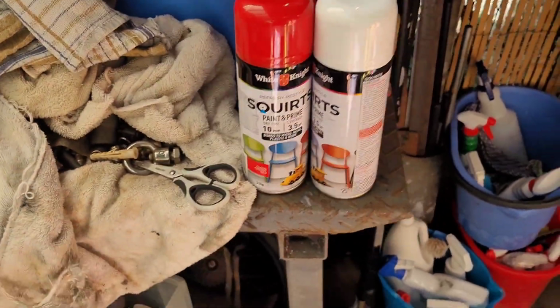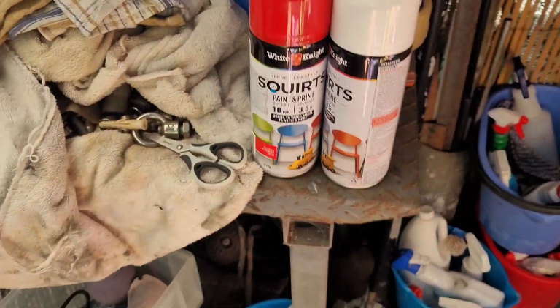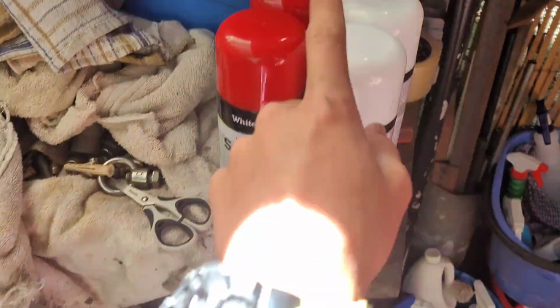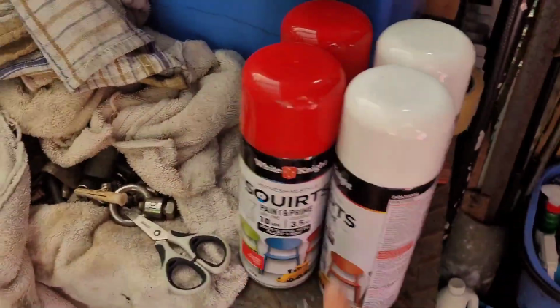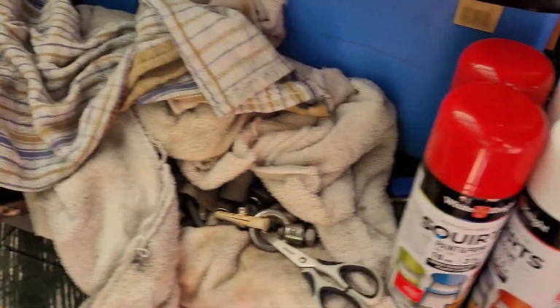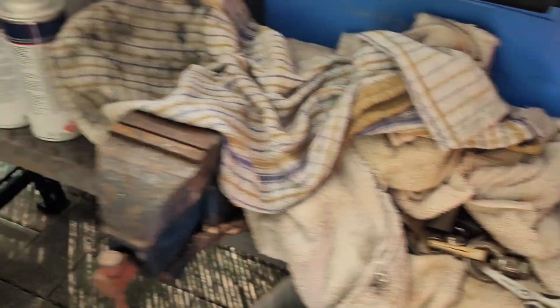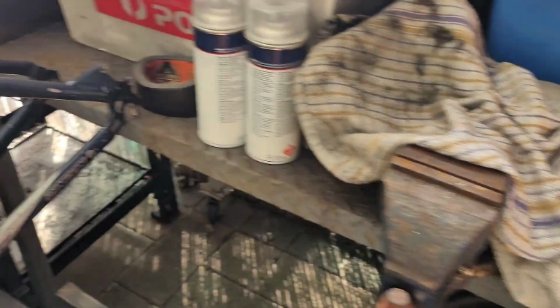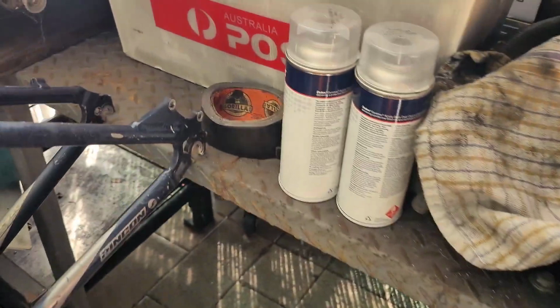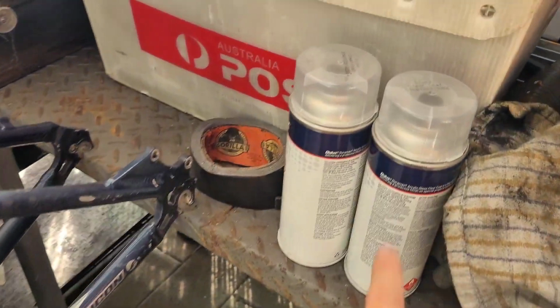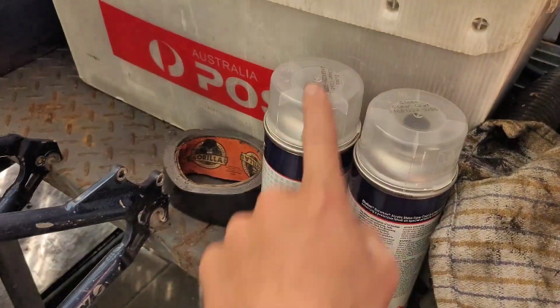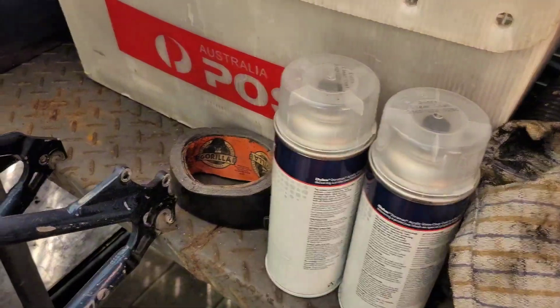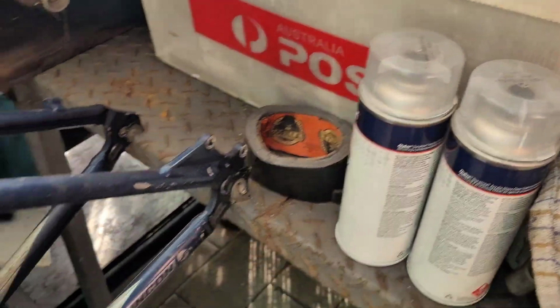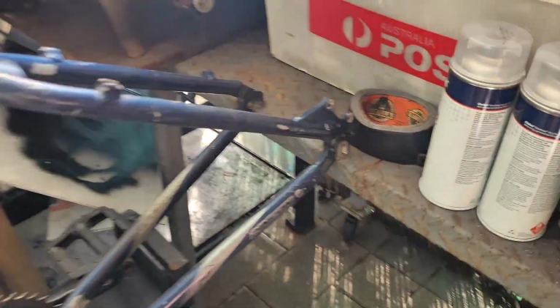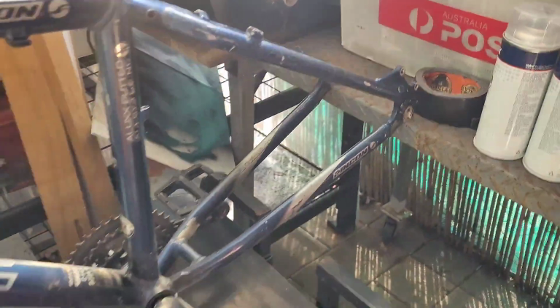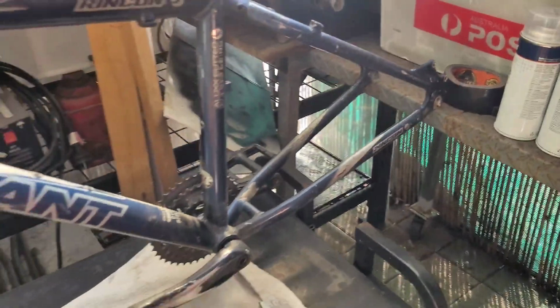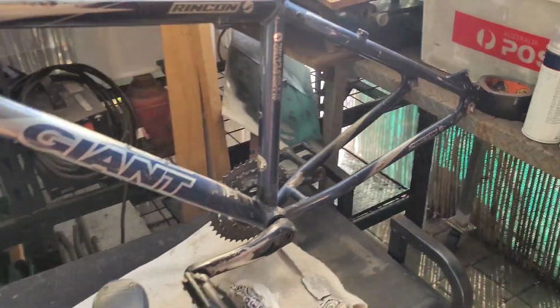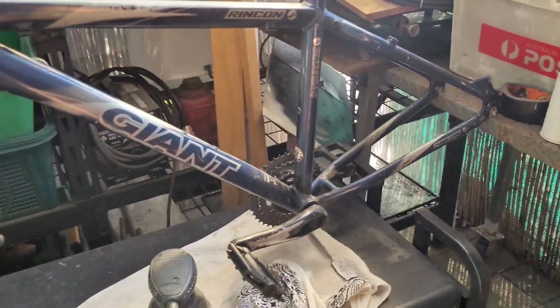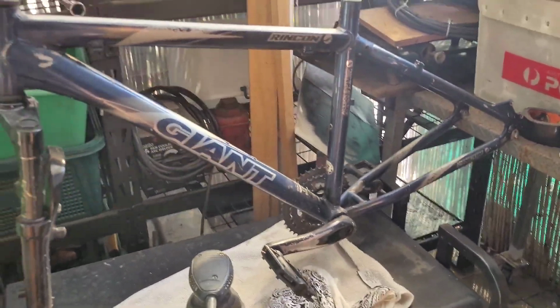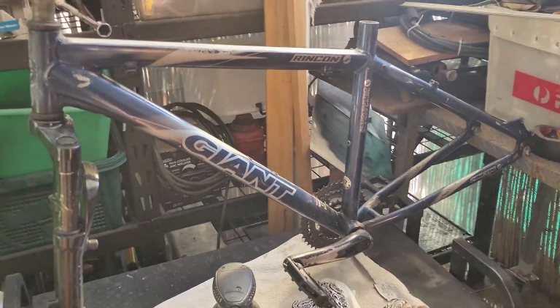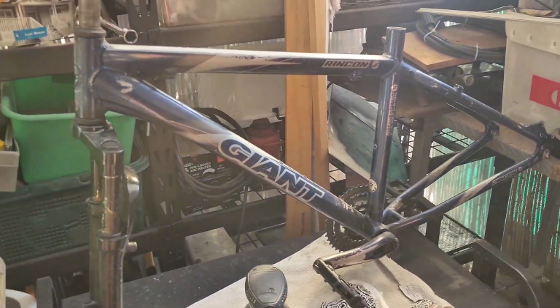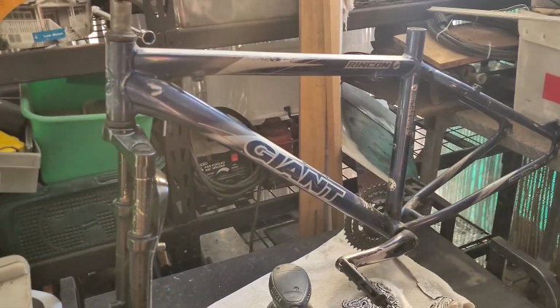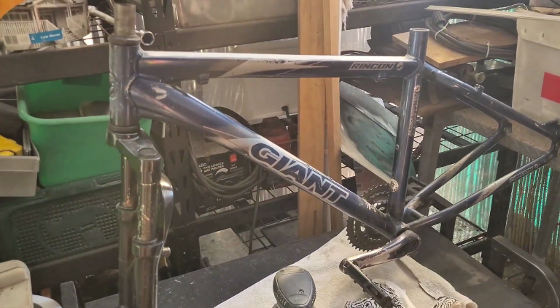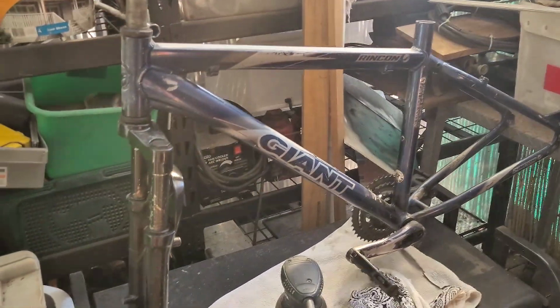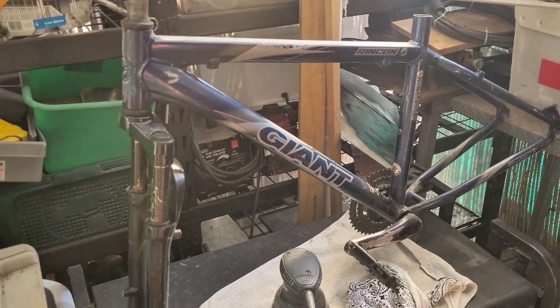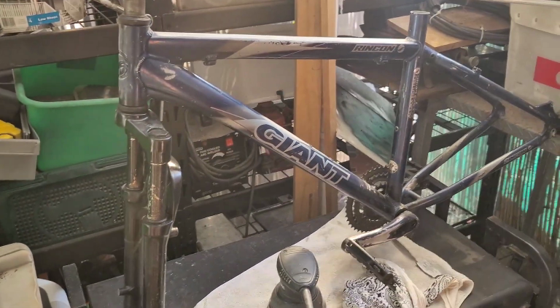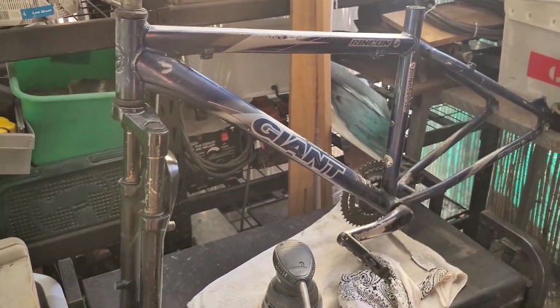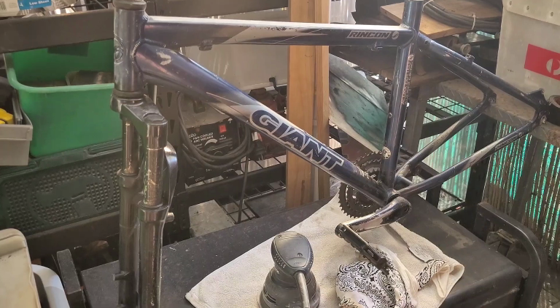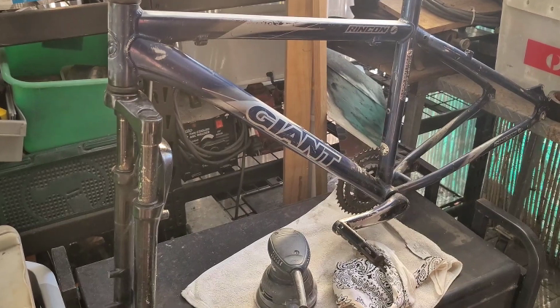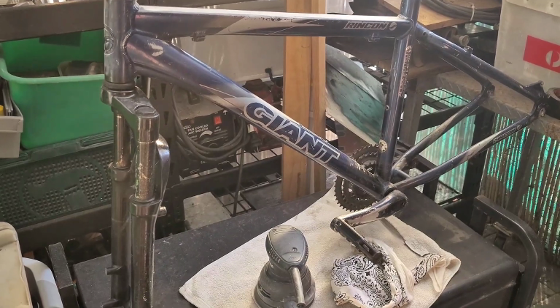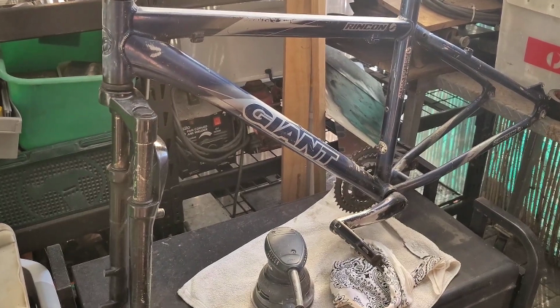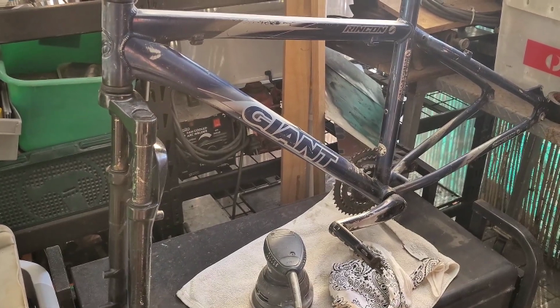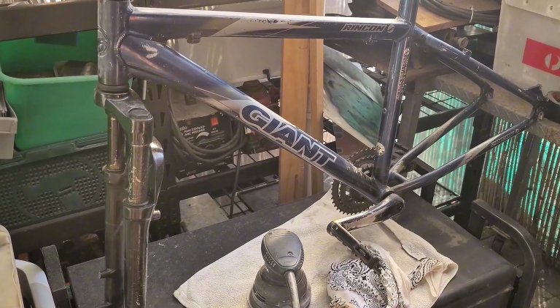This is just a paint and prime, and then we've got clear coat. But this is the frame, ready to be sanded fully back, and then we'll chuck on a lick of paint.